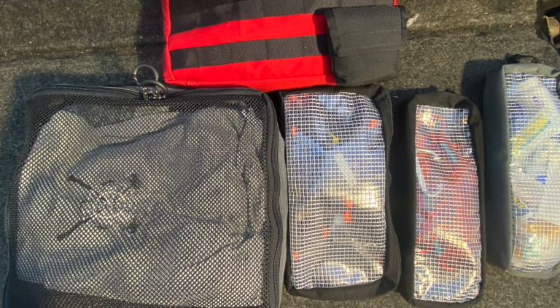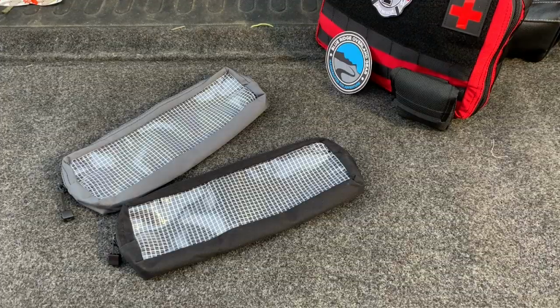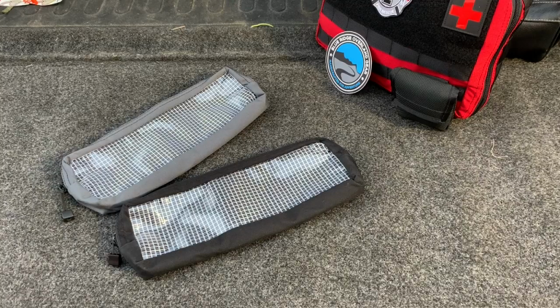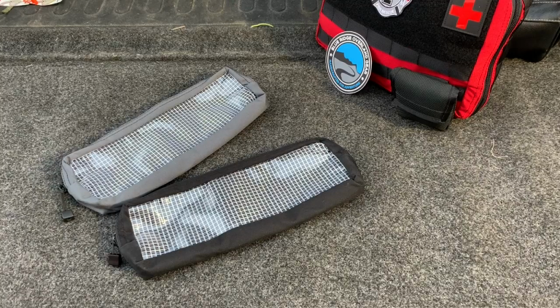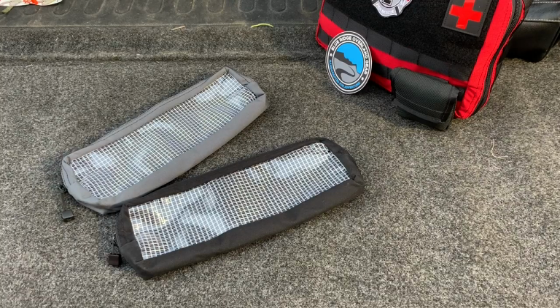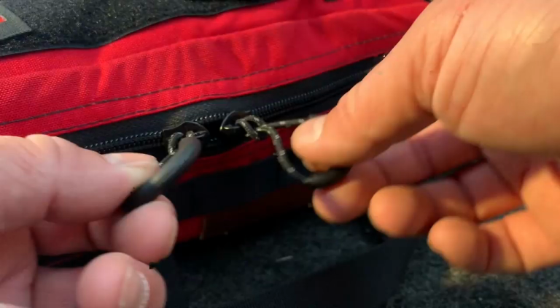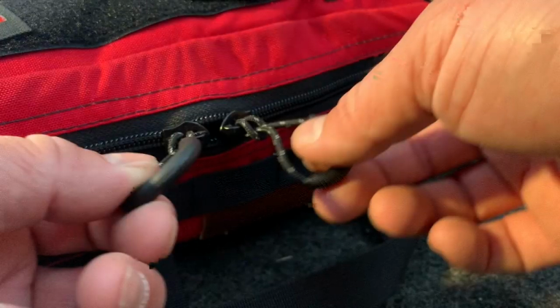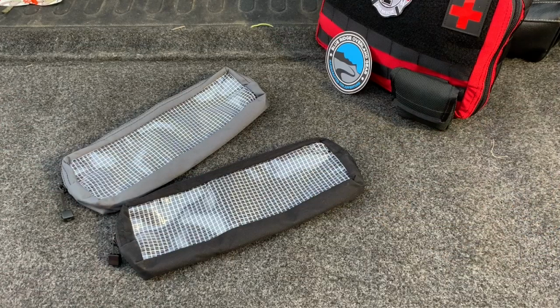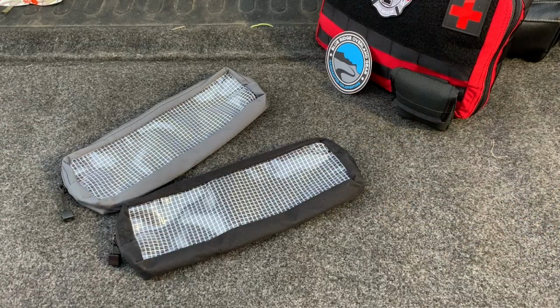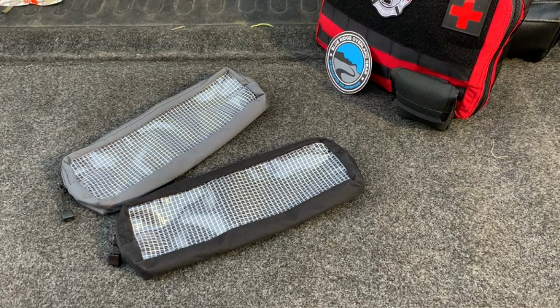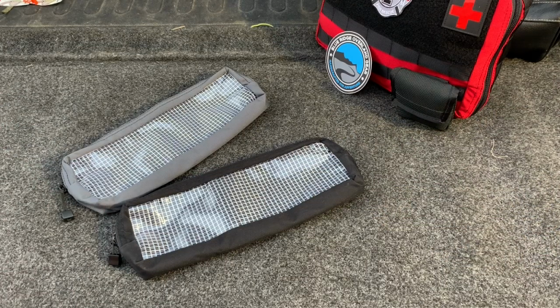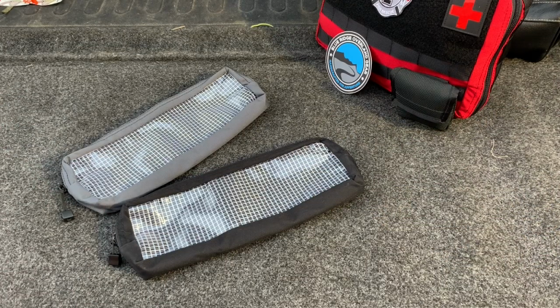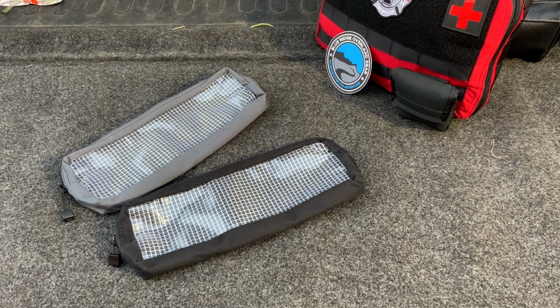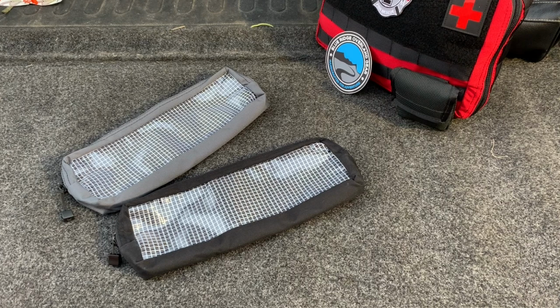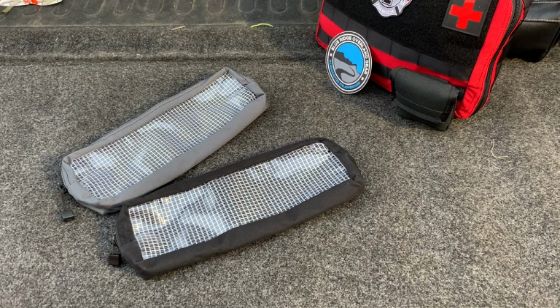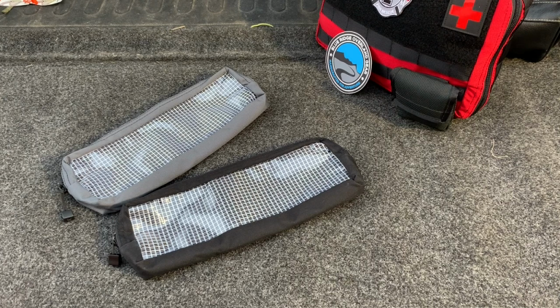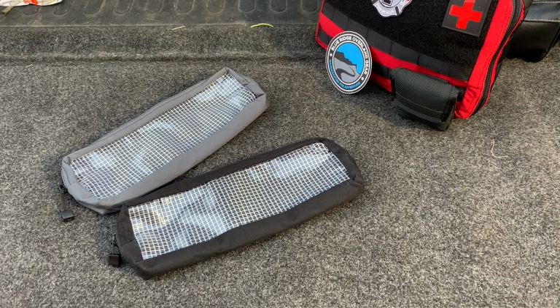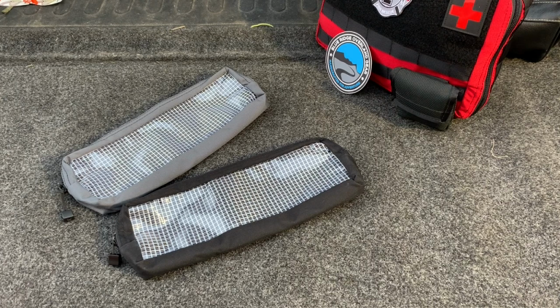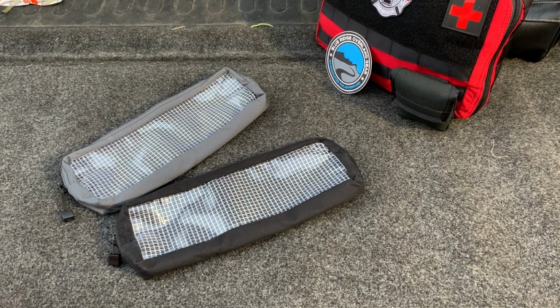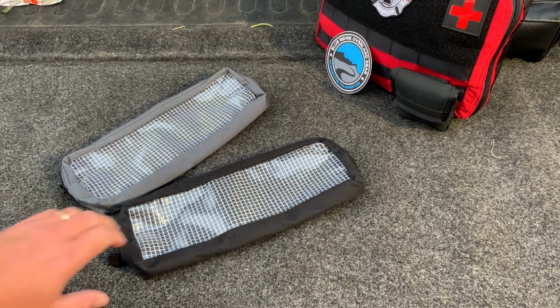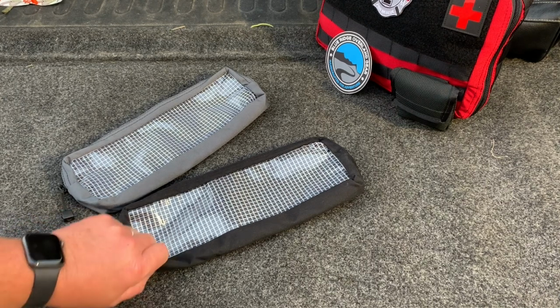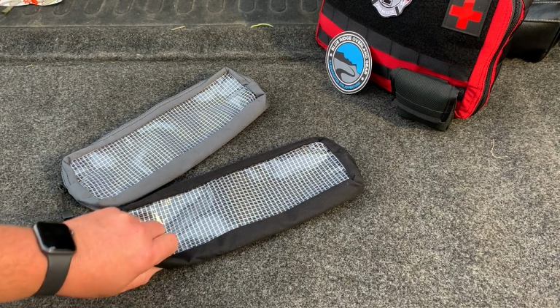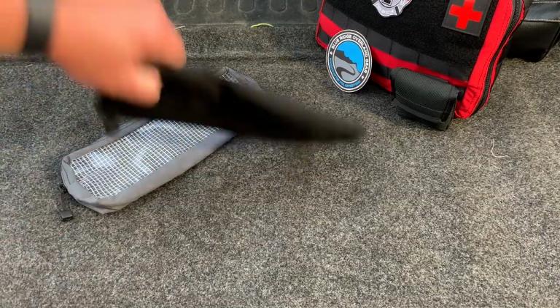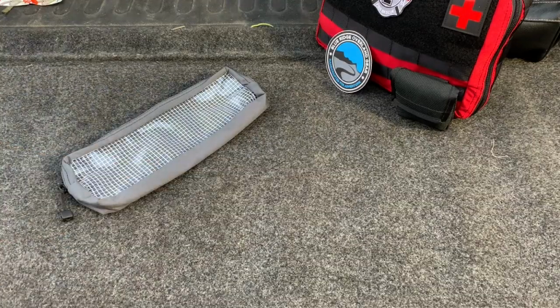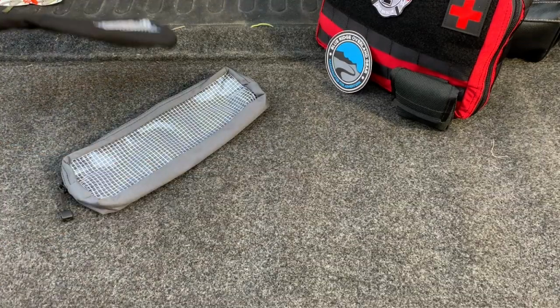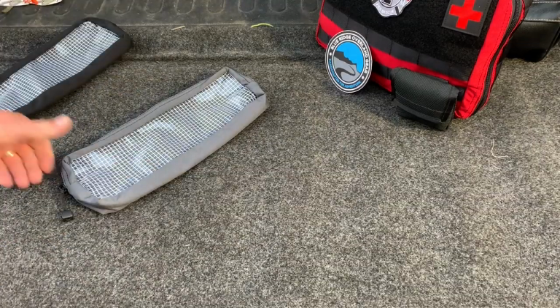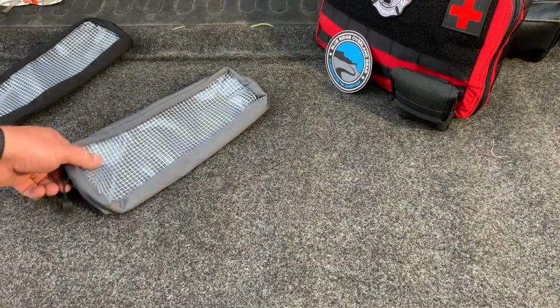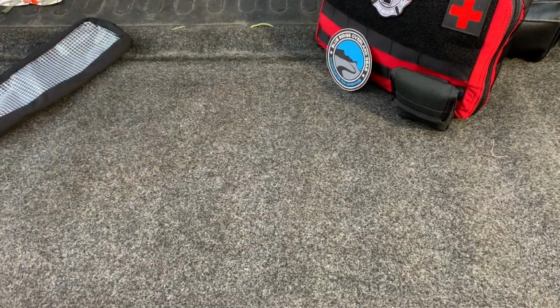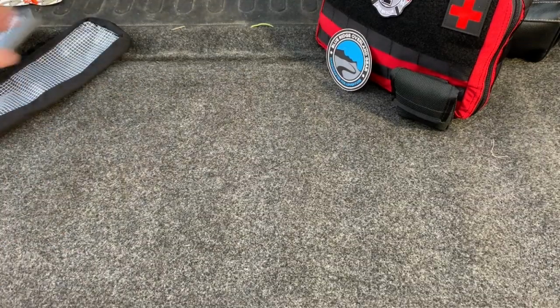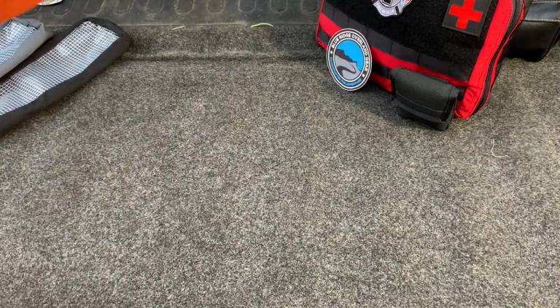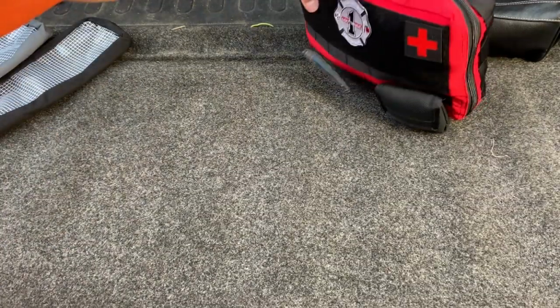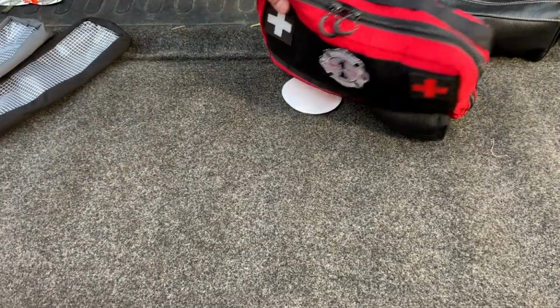I first heard about Blue Ridge Overland Gear from watching a couple of YouTube videos and I am a firefighter EMT by trade. The first thing I picked up is their medical kit.